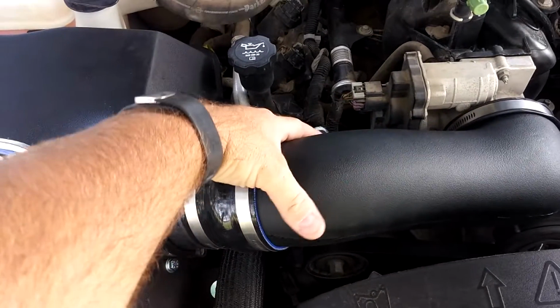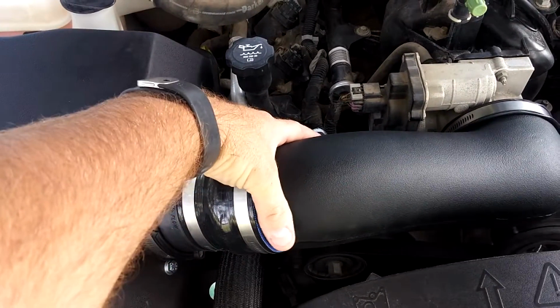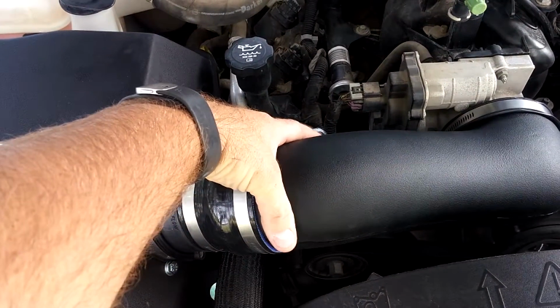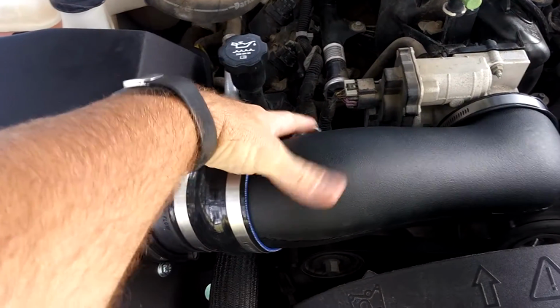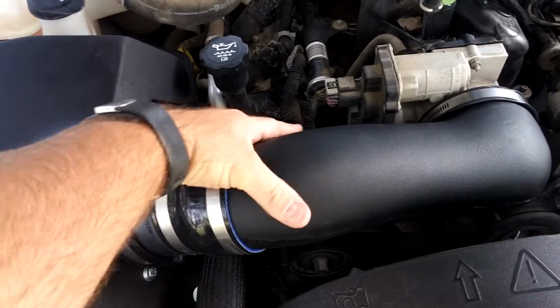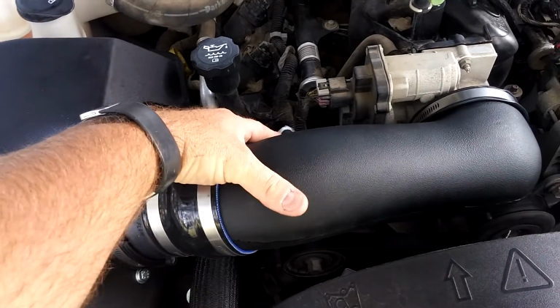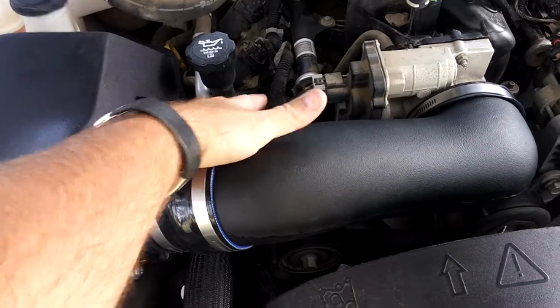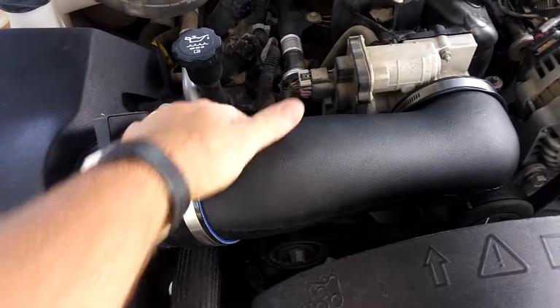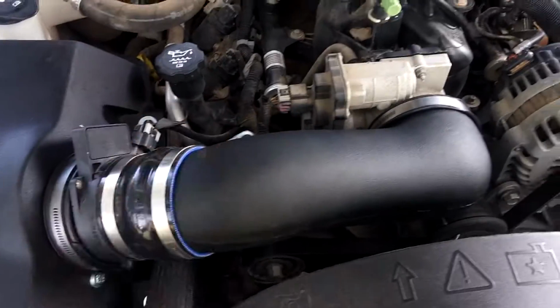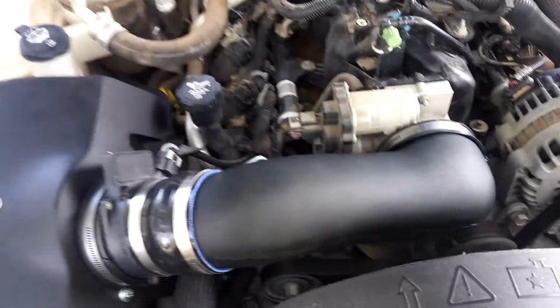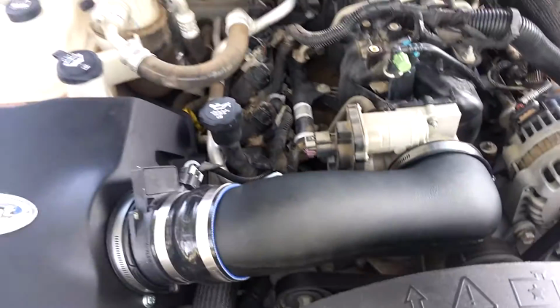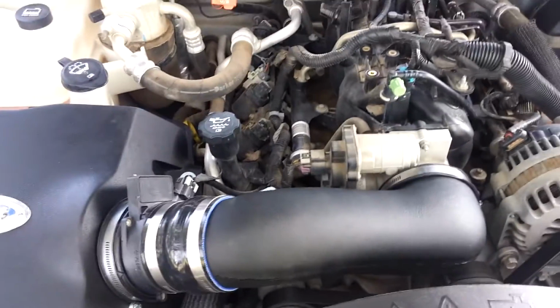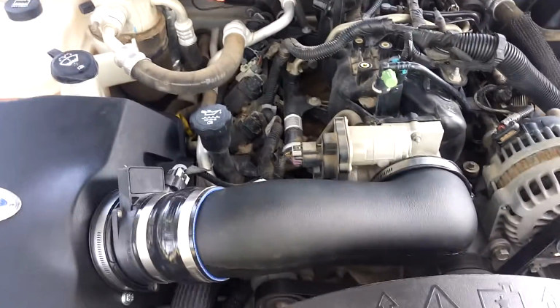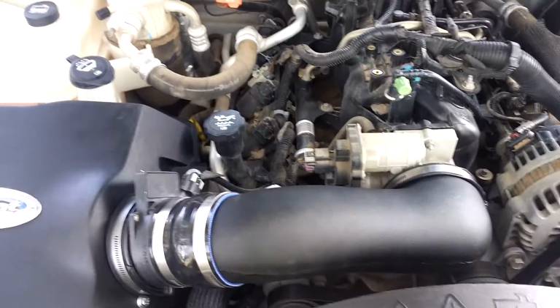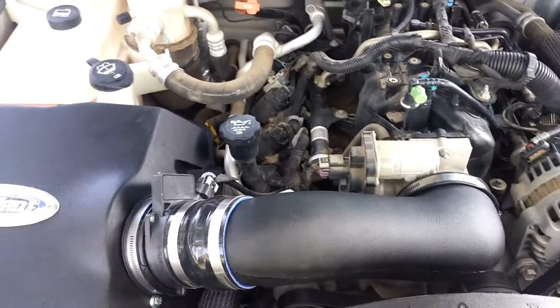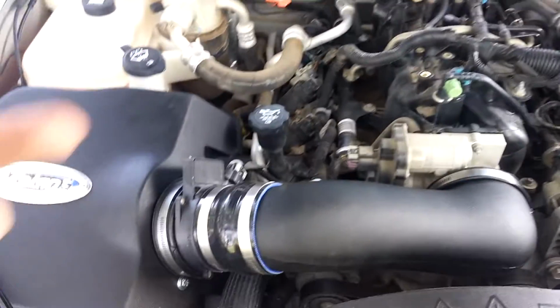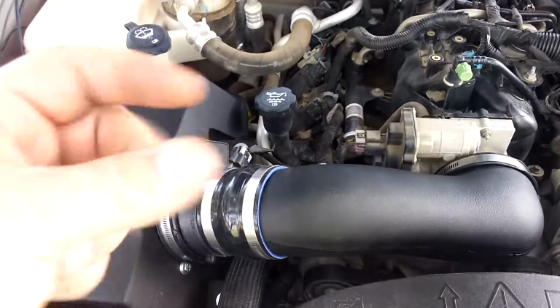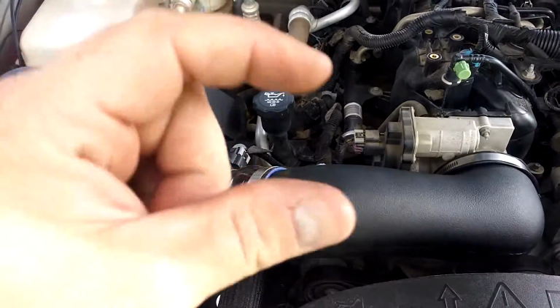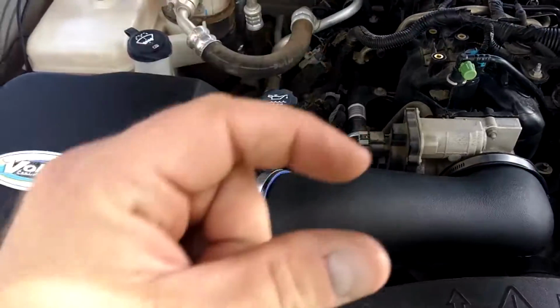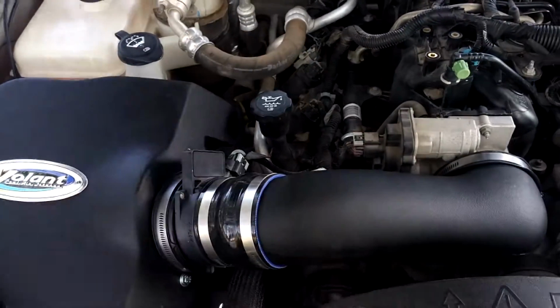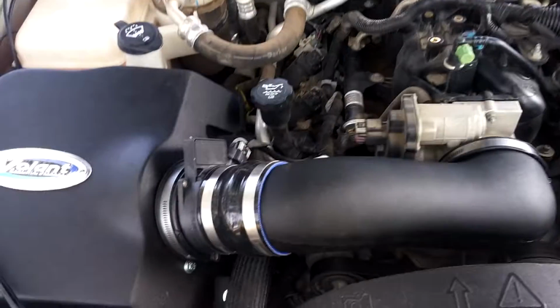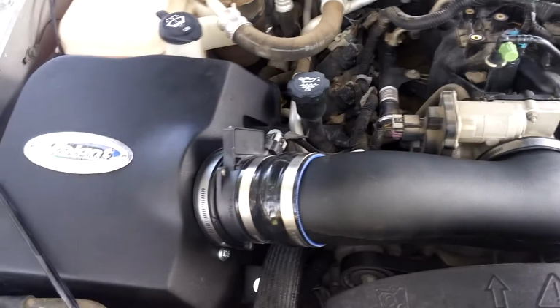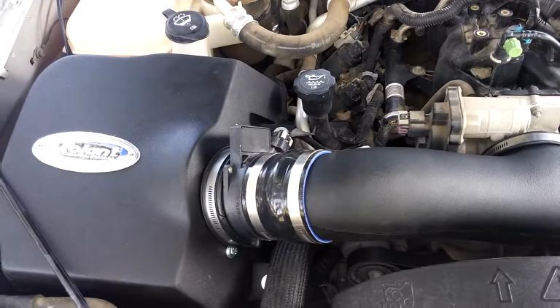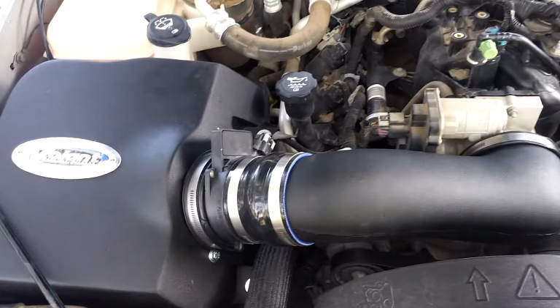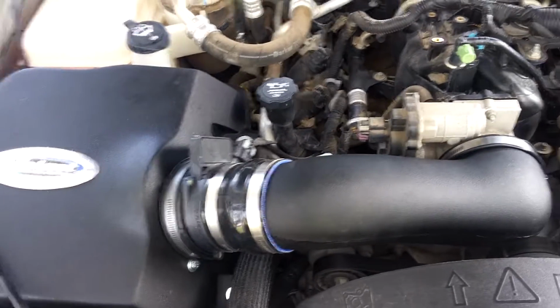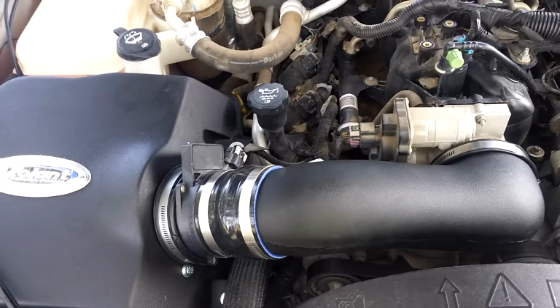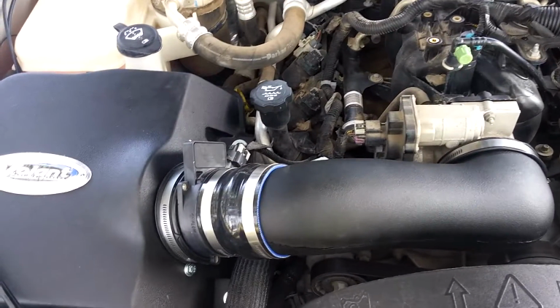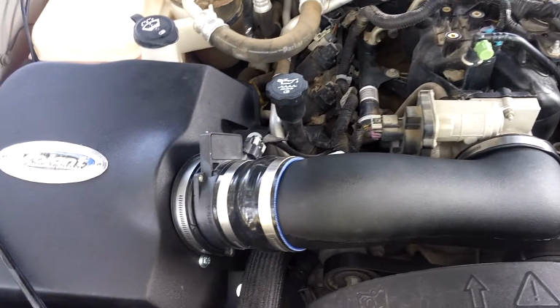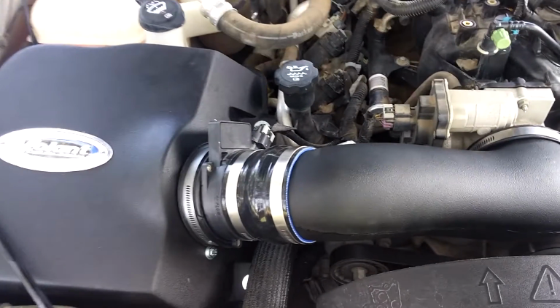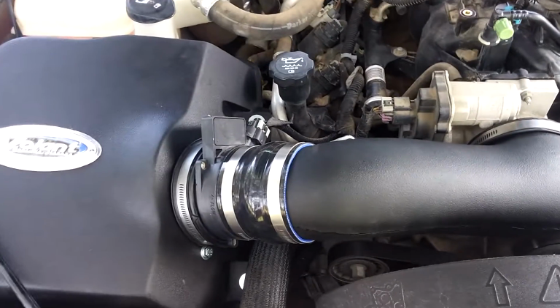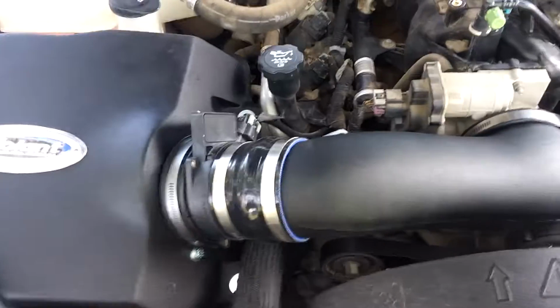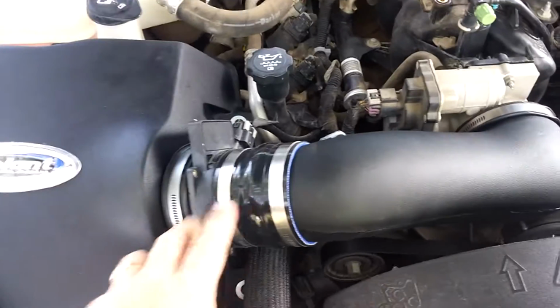Number one, there's no breather tube here, so I've capped it off. I'm going to hit the parts store and get an actual rubber cap that I can slide on there, since I don't need that.